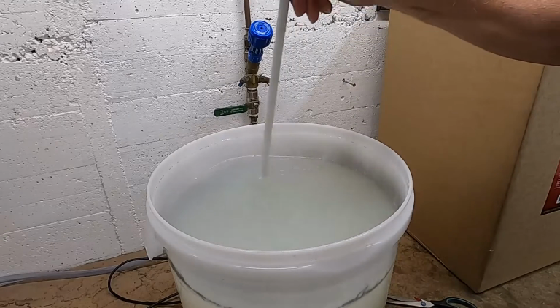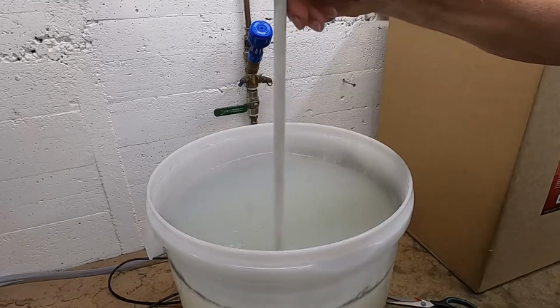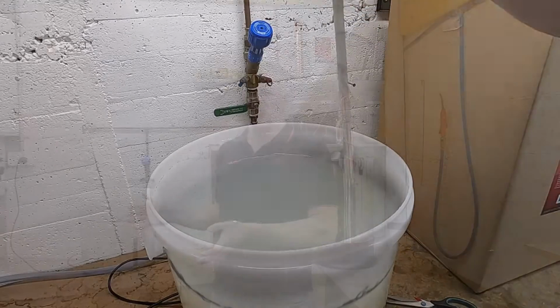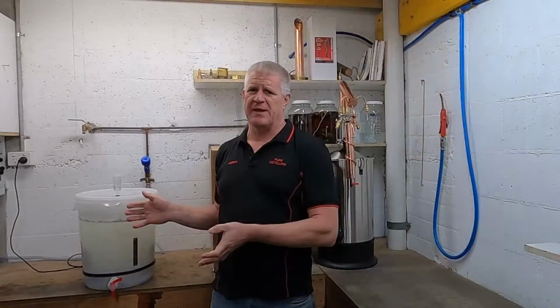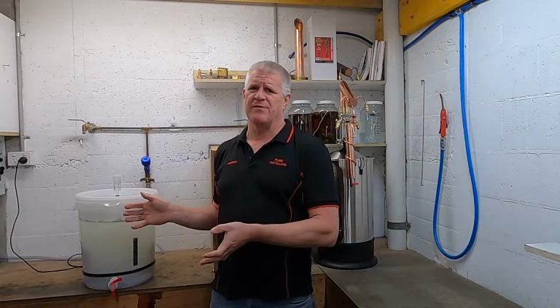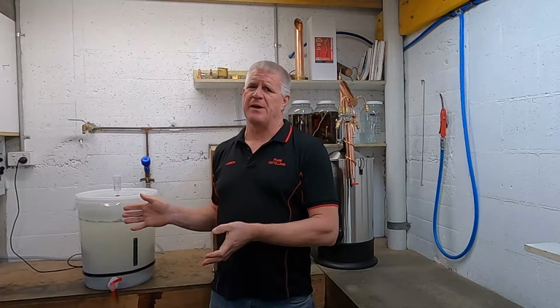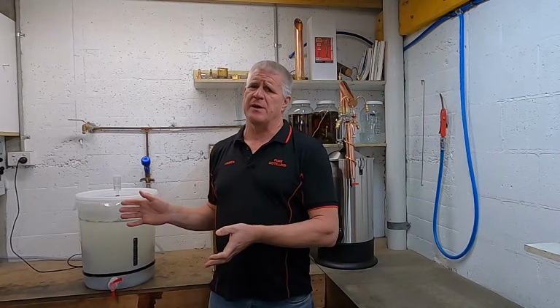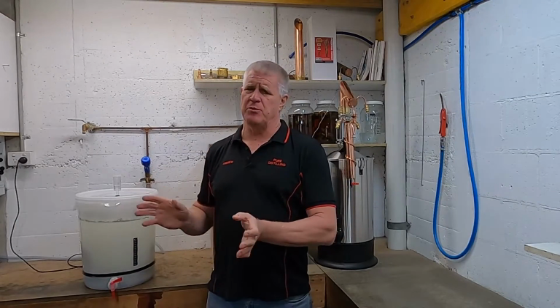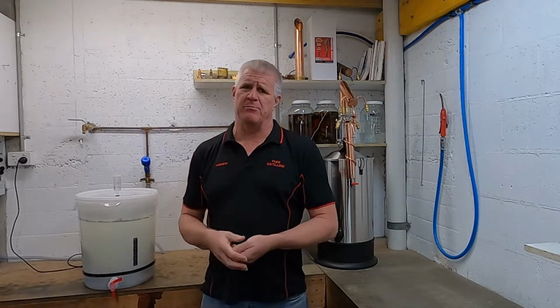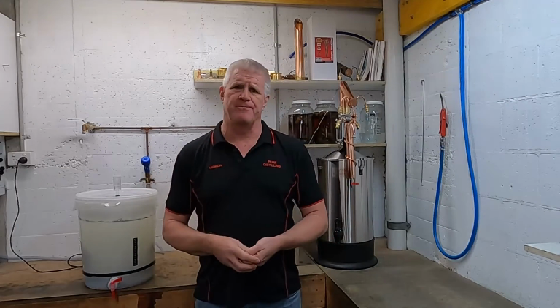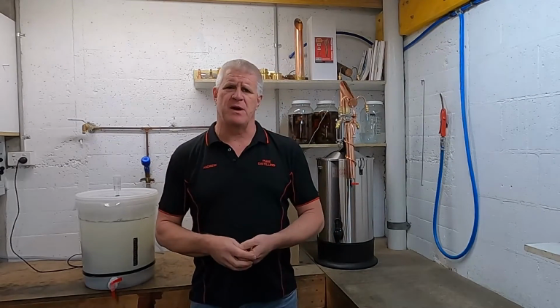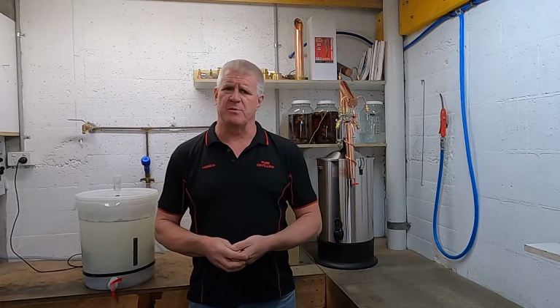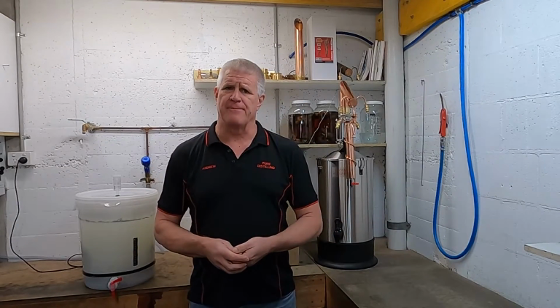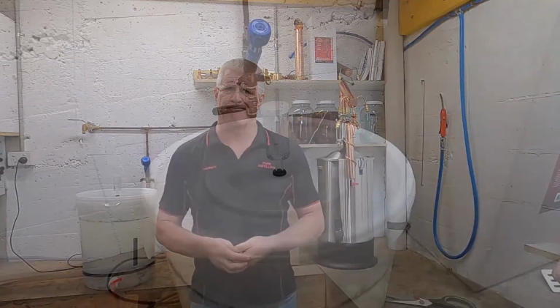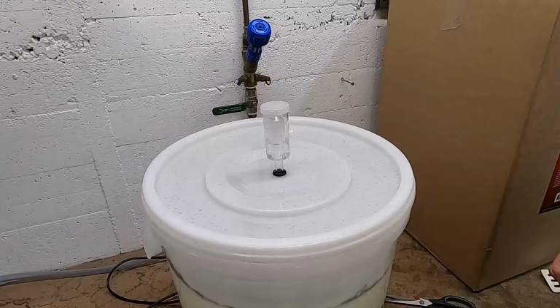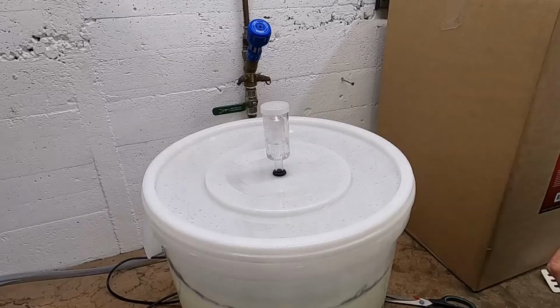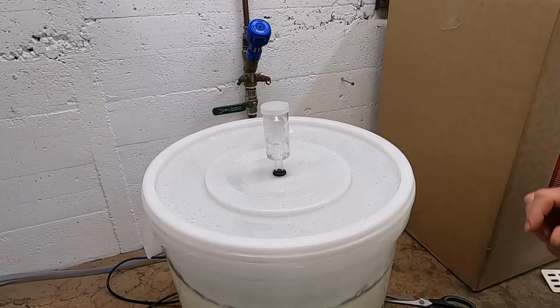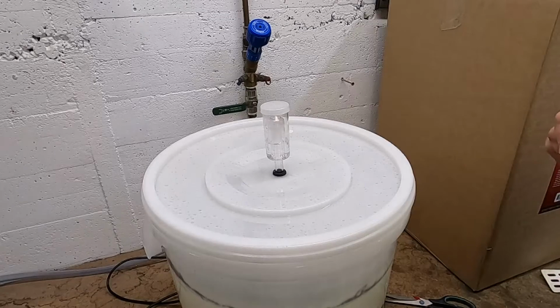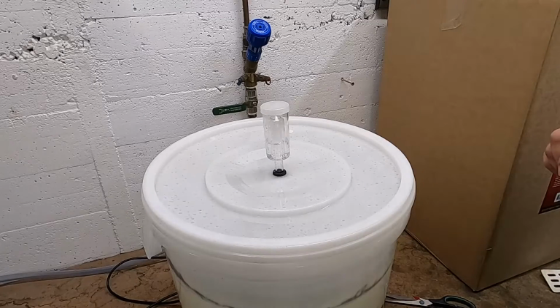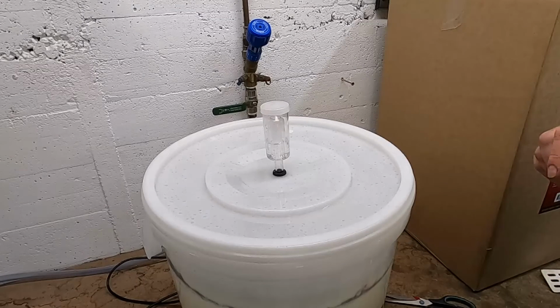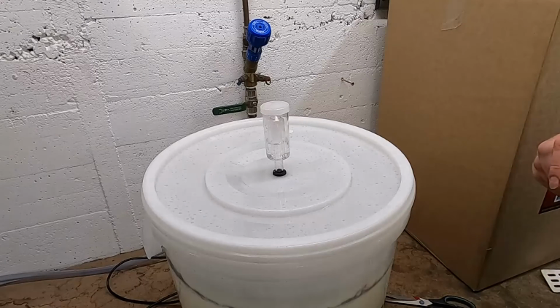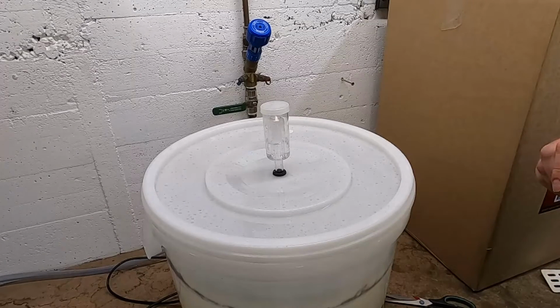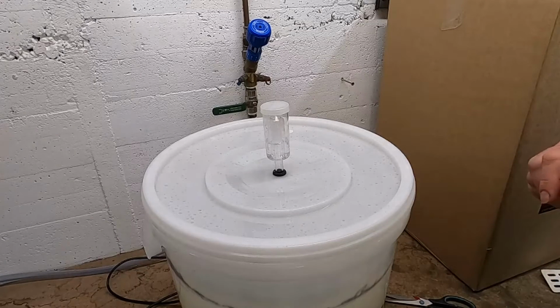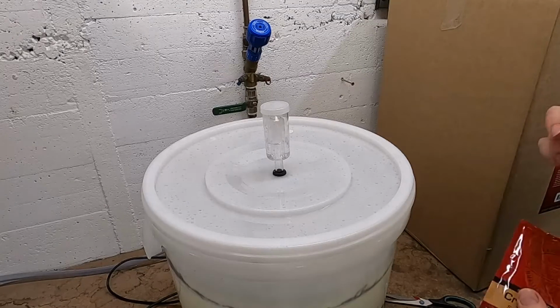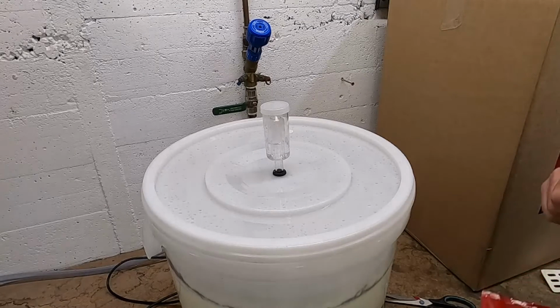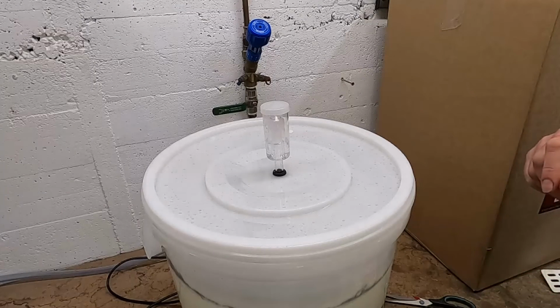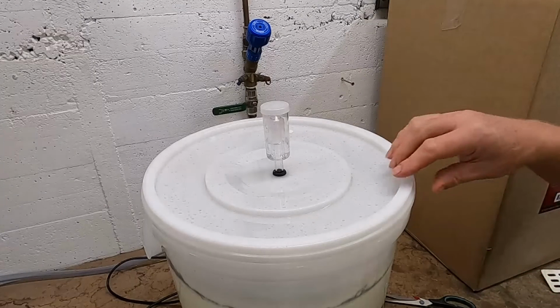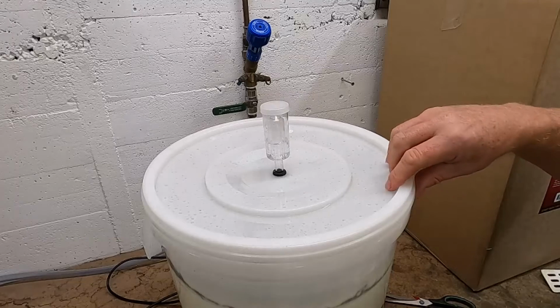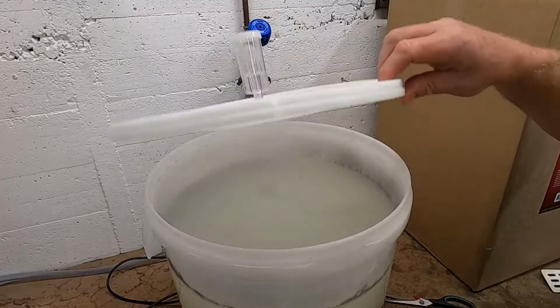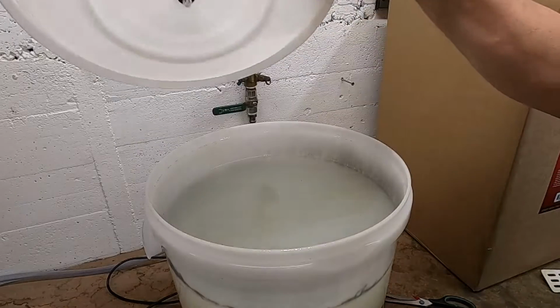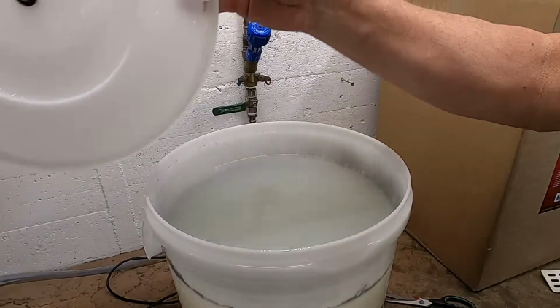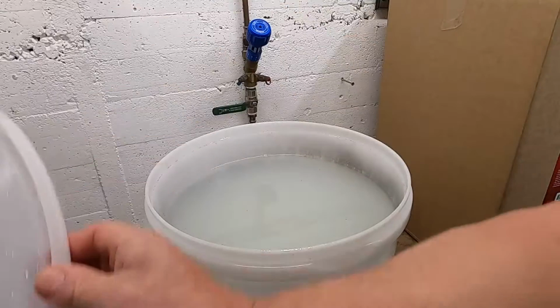All right, now we've put Part A in. We have to wait about an hour to put Part B in — it doesn't matter if it's a bit longer. Okay, we've put Part A in, which has taken all the air out of our wash. We can now add Part B.